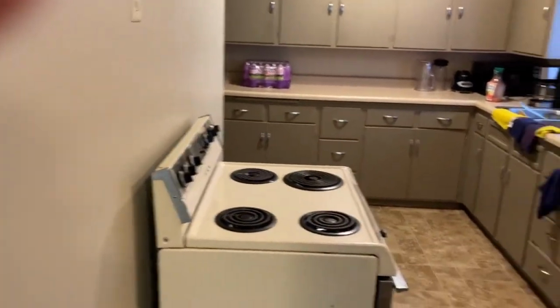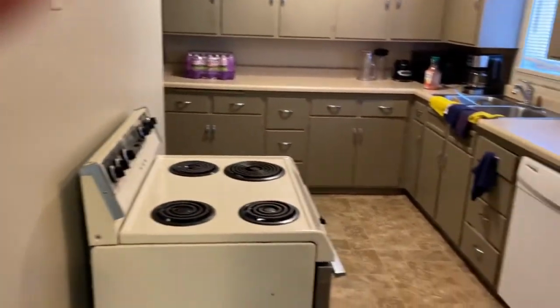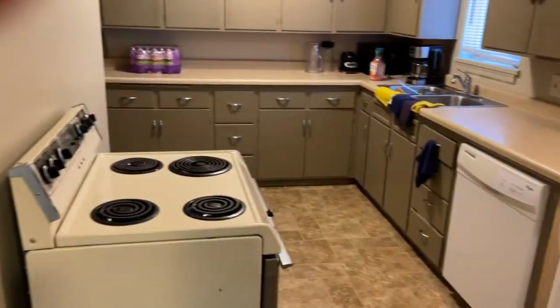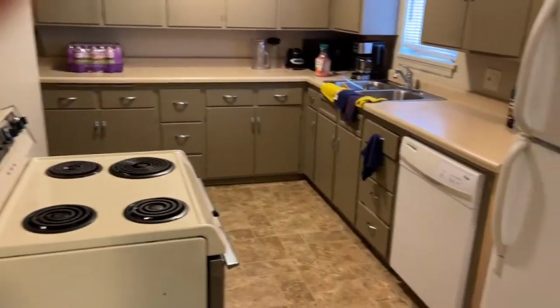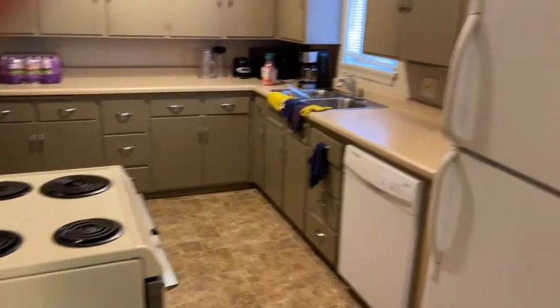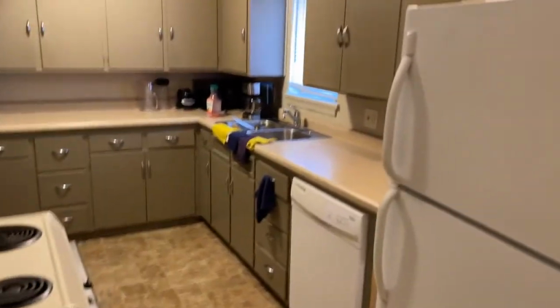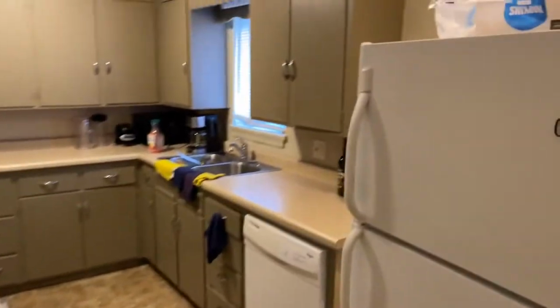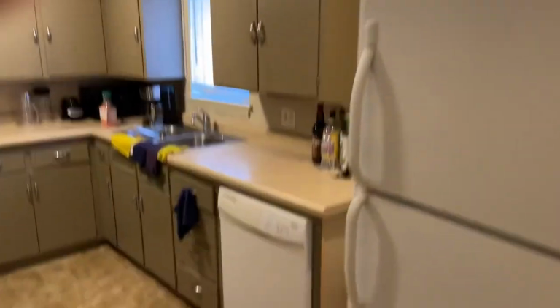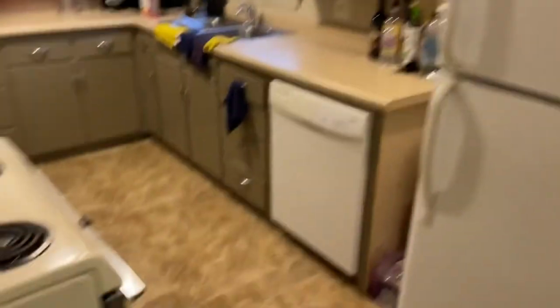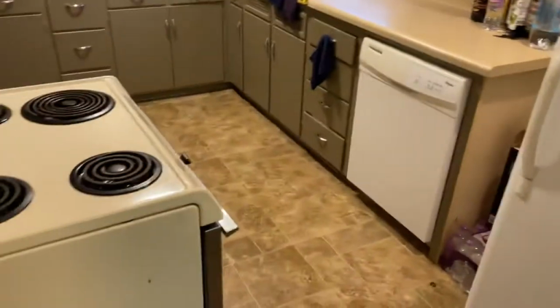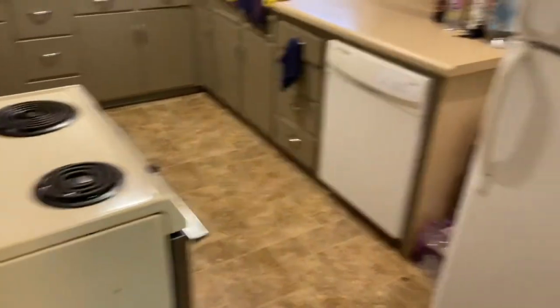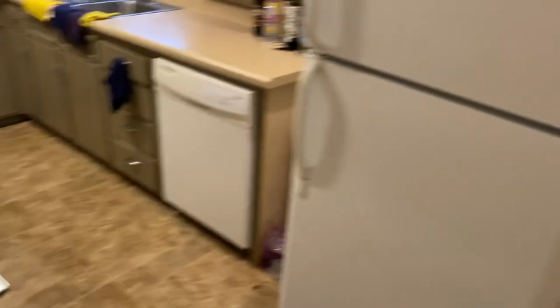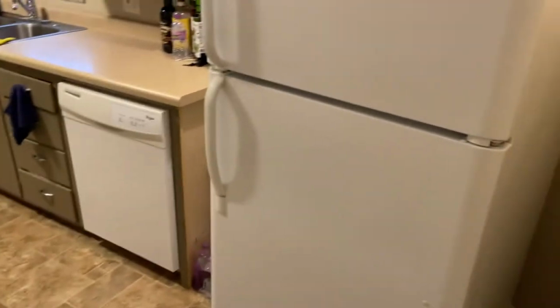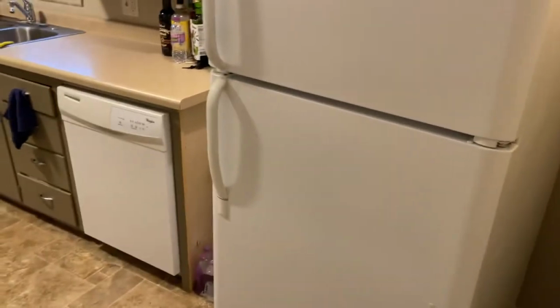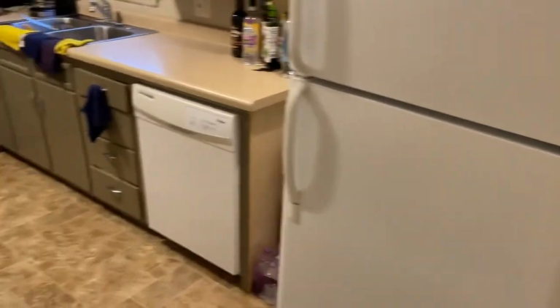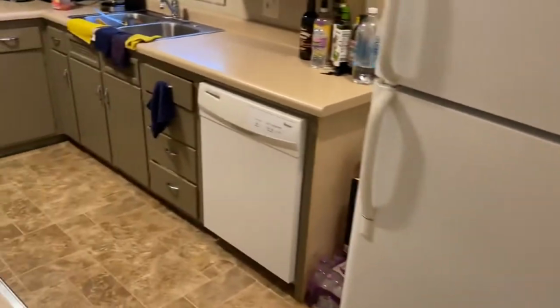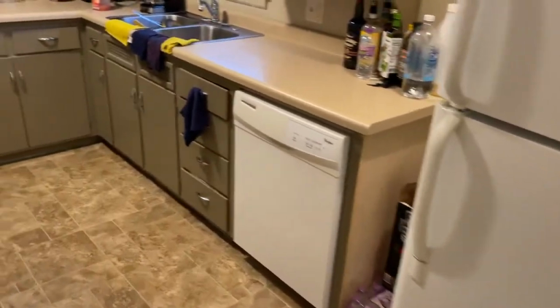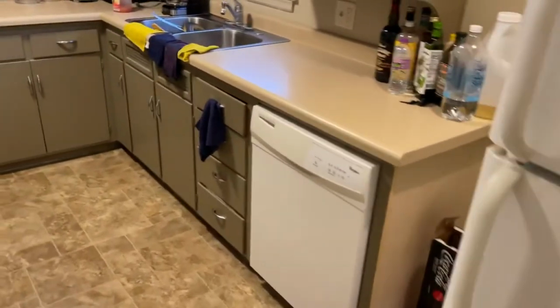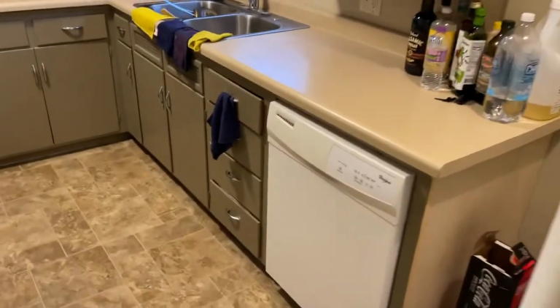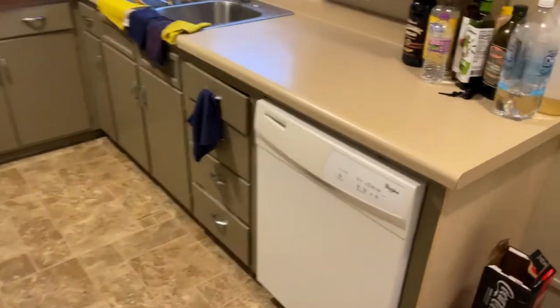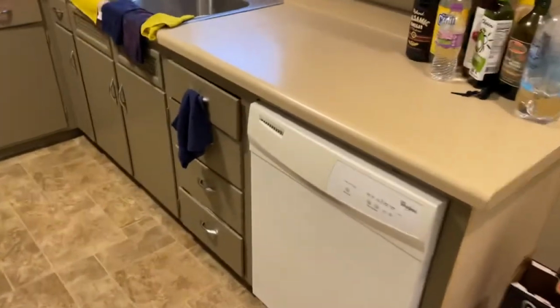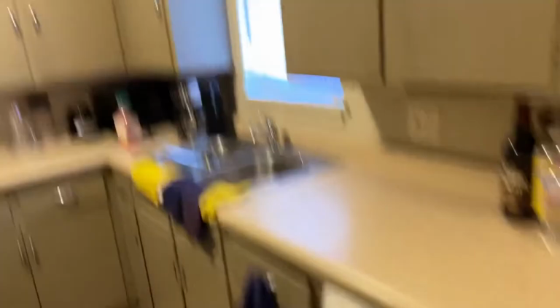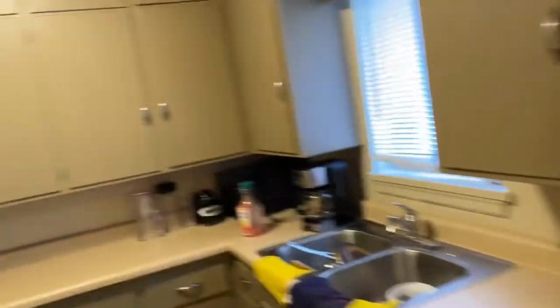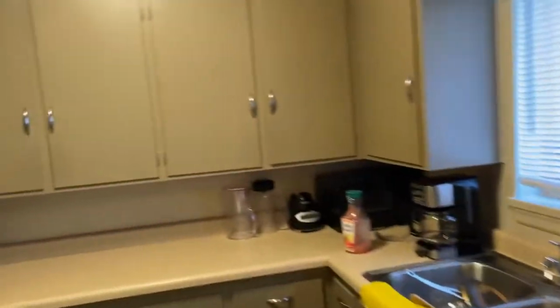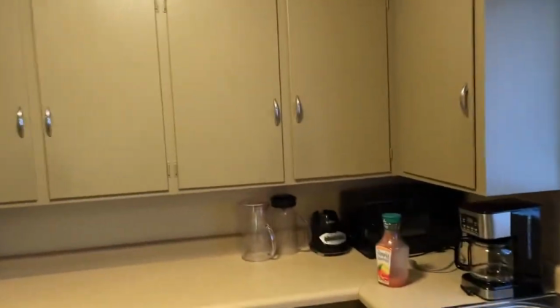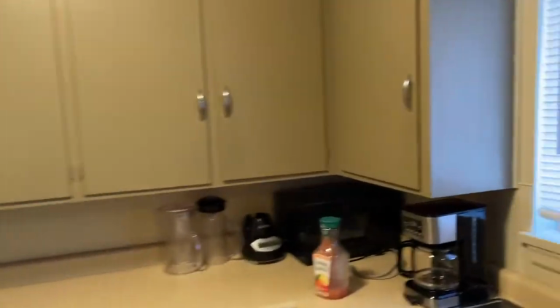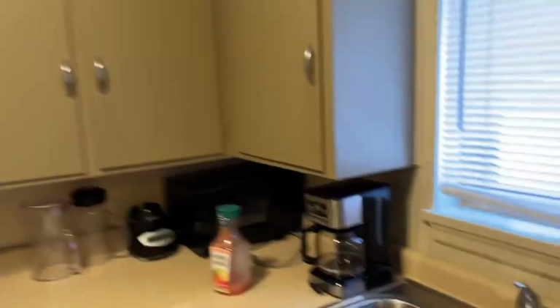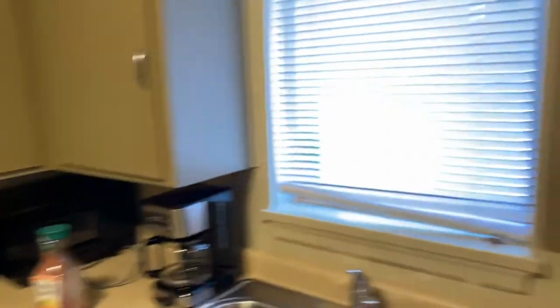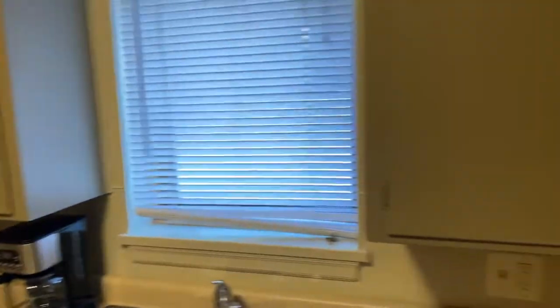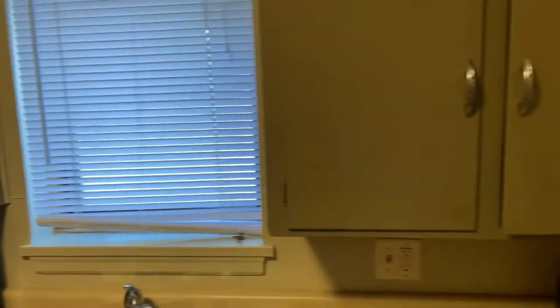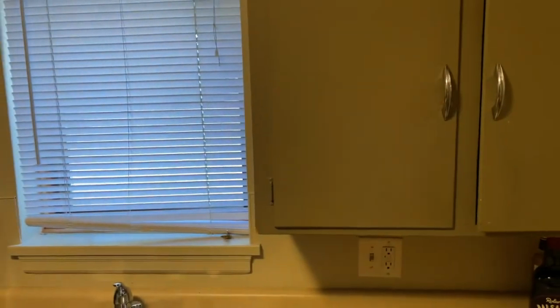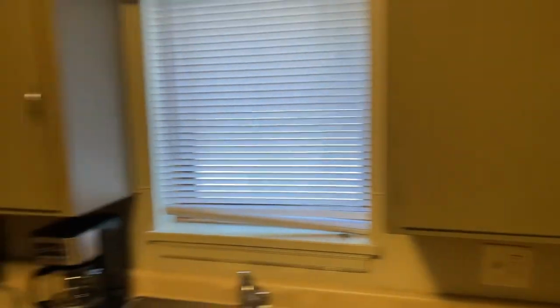Kitchen is — well, it's stove, refrigerator, dishwasher, ample cabinets.